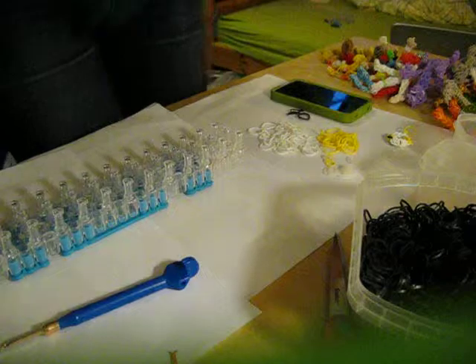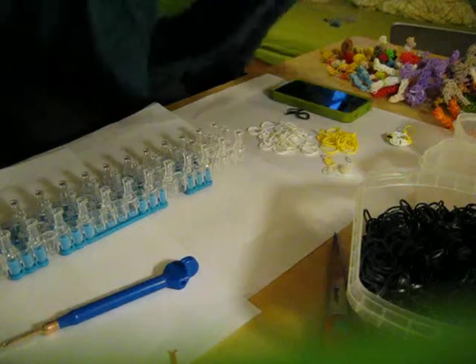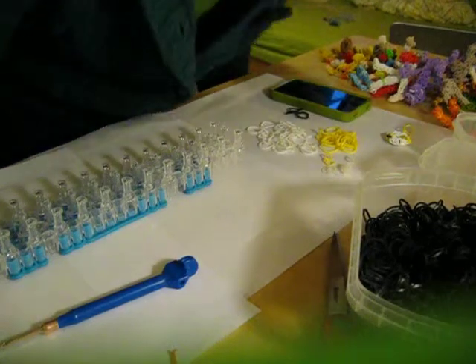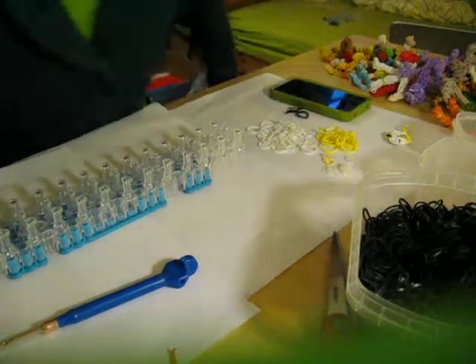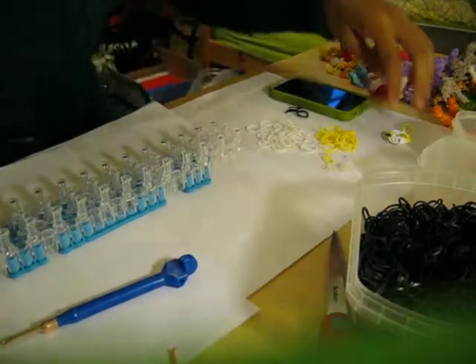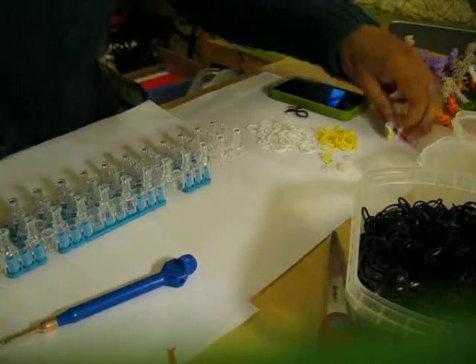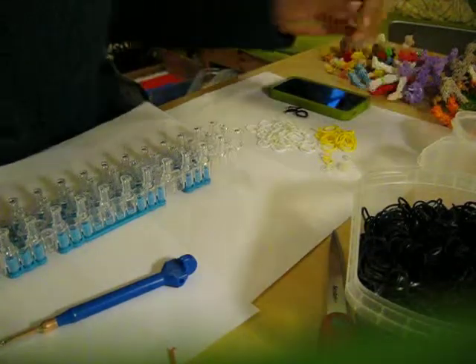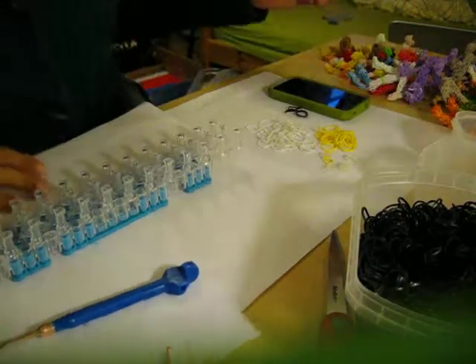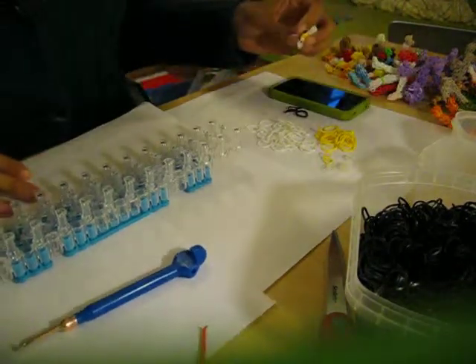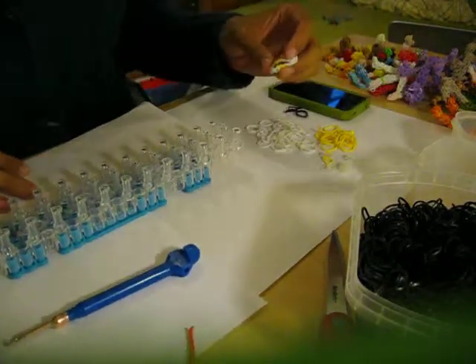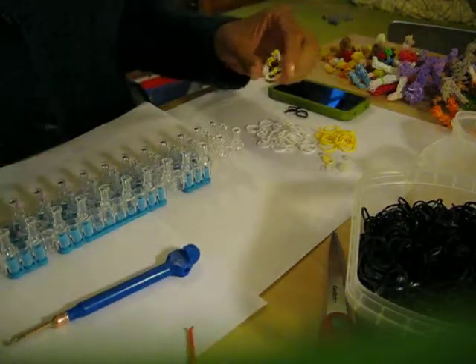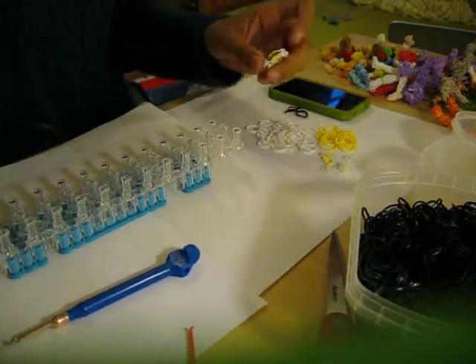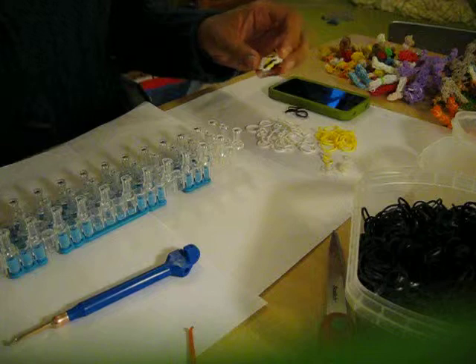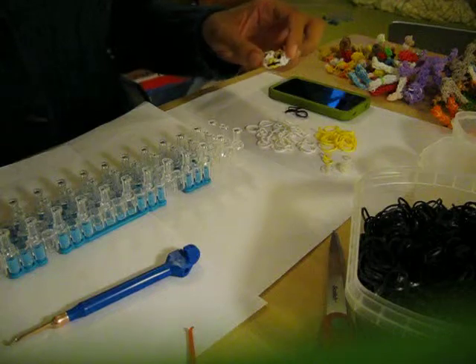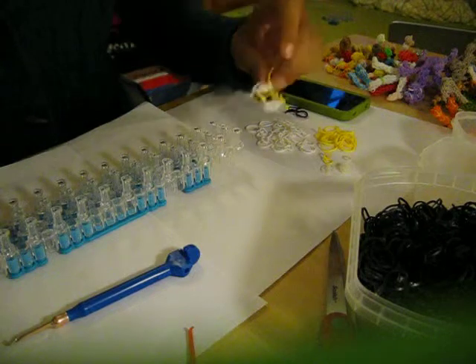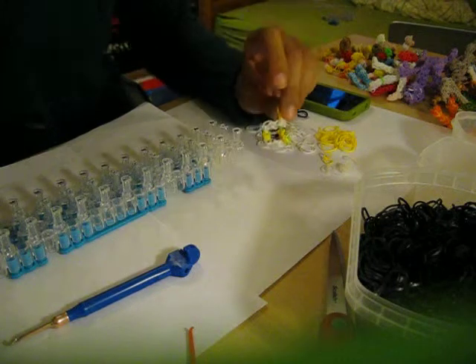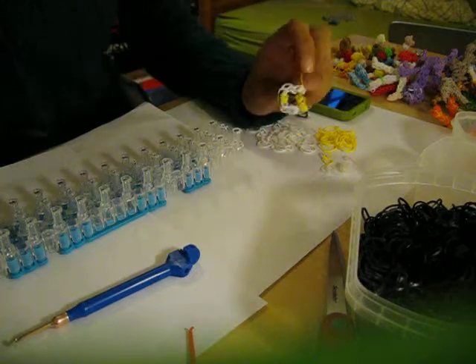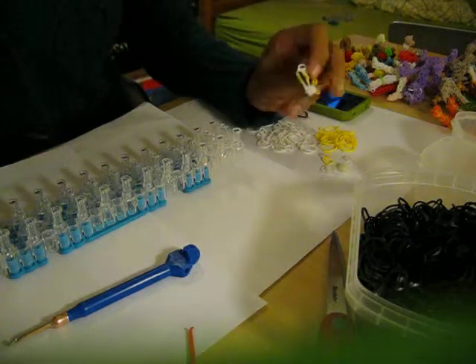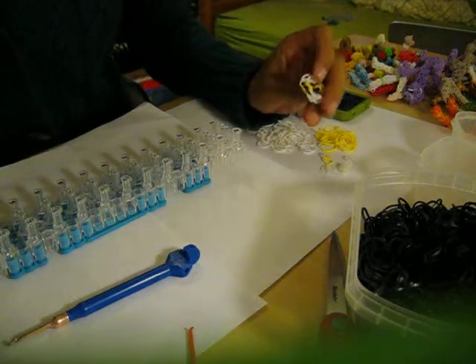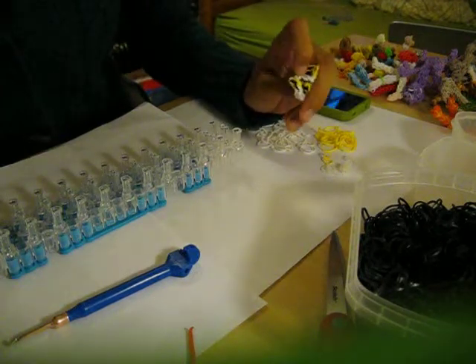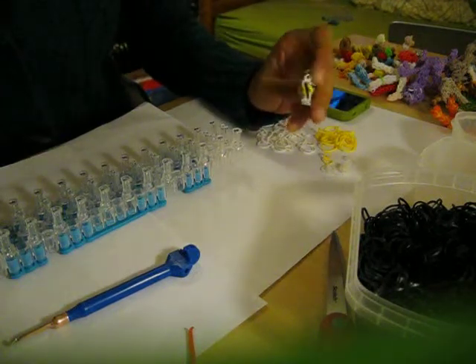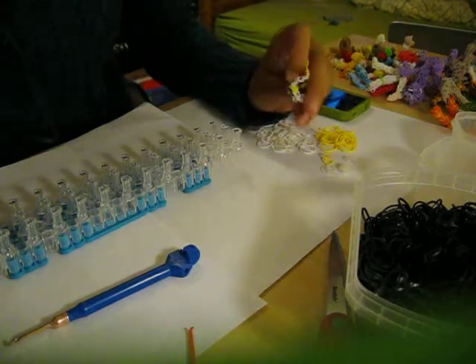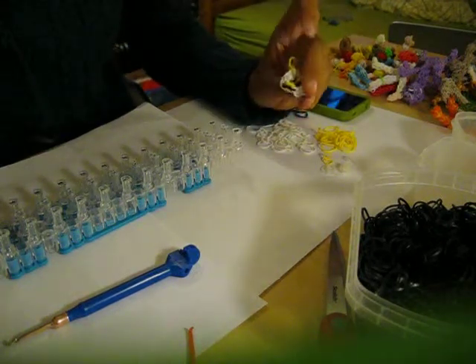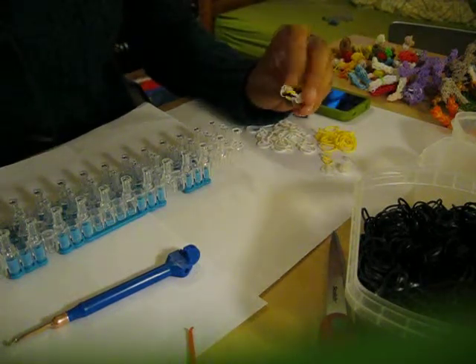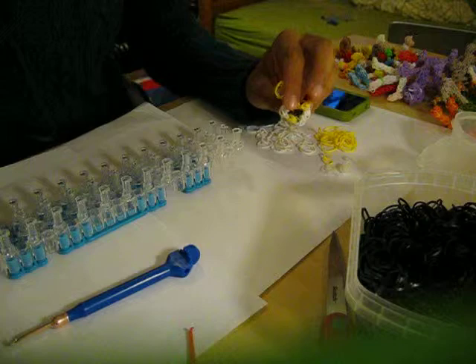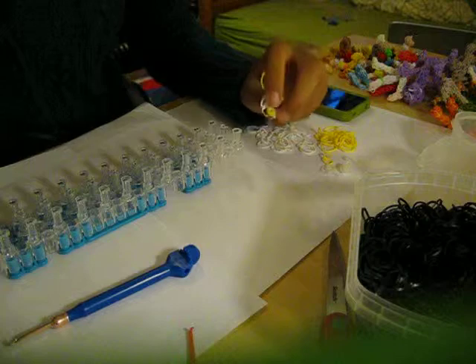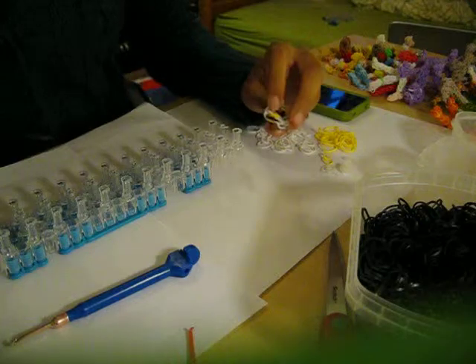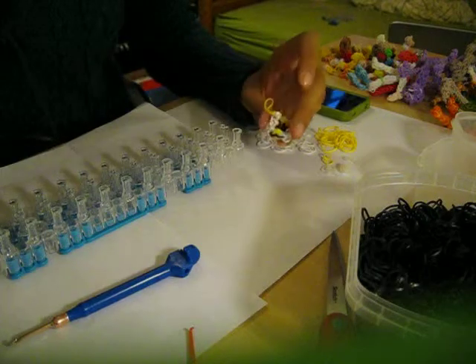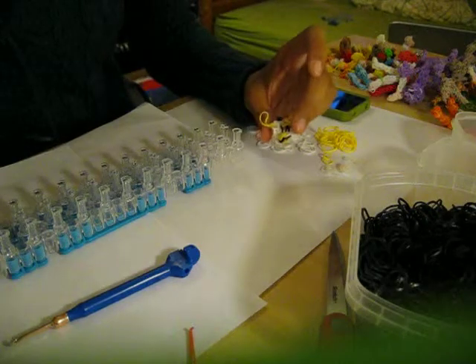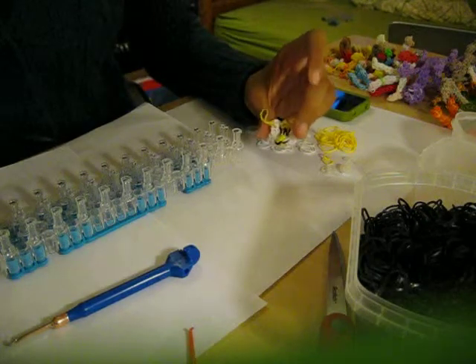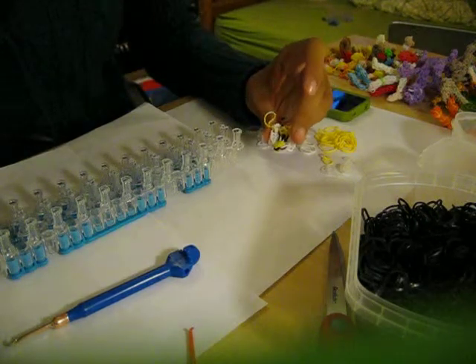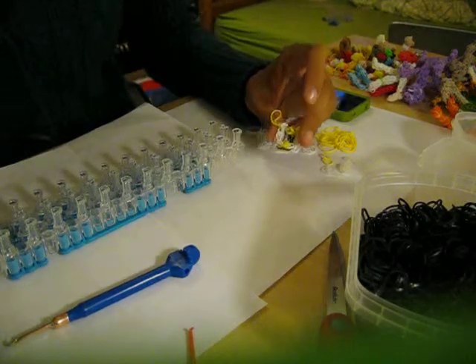Hello, Simone here from Munchens Loom. Today I will be showing you how to do the harp of Cacophonics. I will be showing you how to do Cacophonics as well later on, but this part of the tutorial will just be his harp.